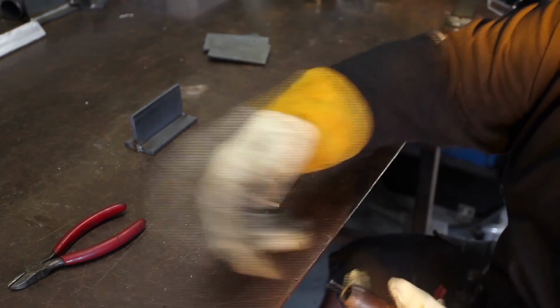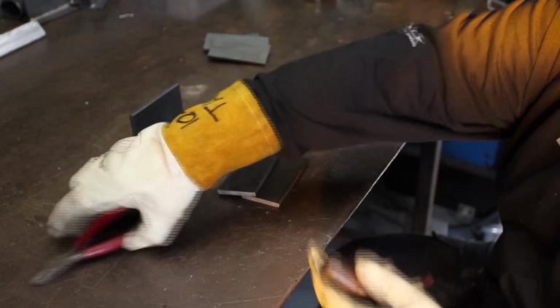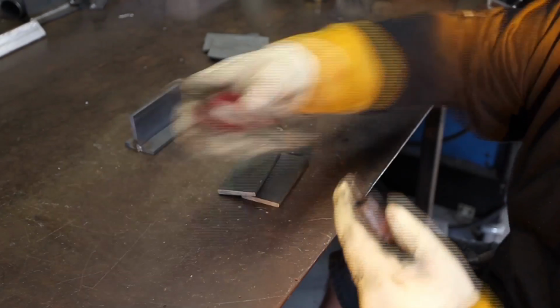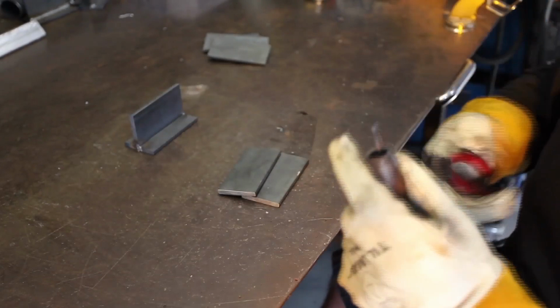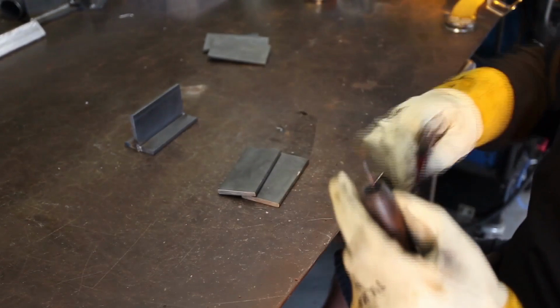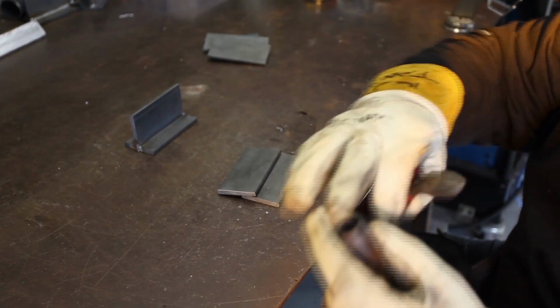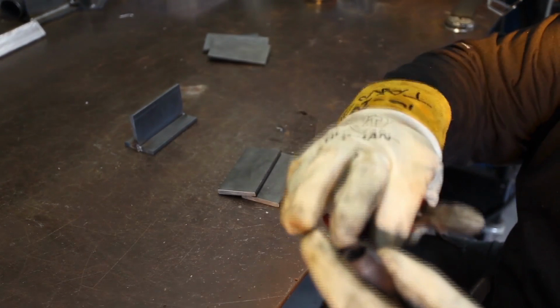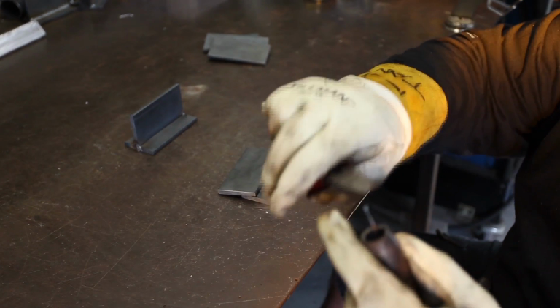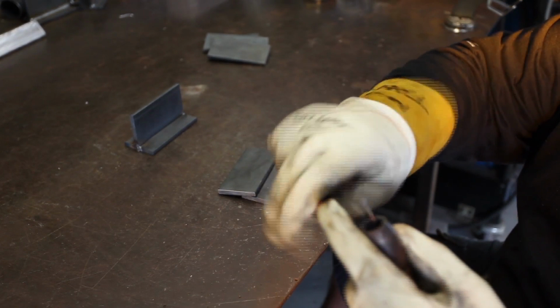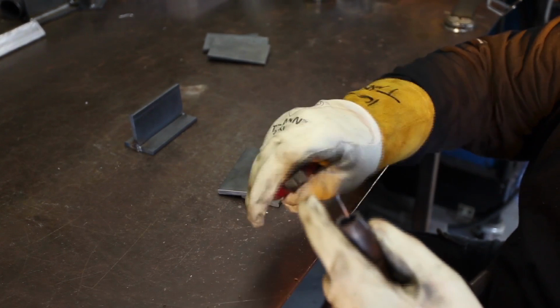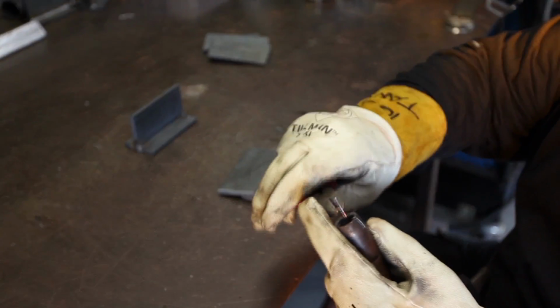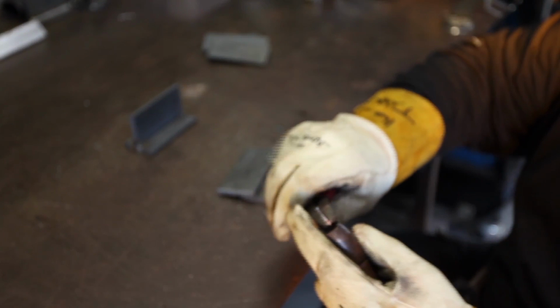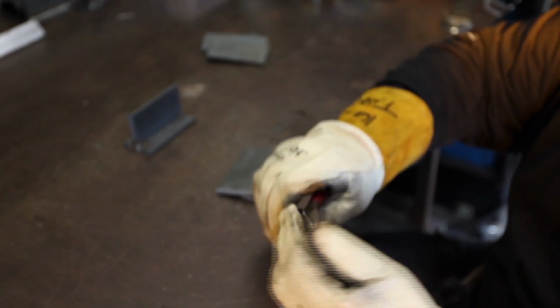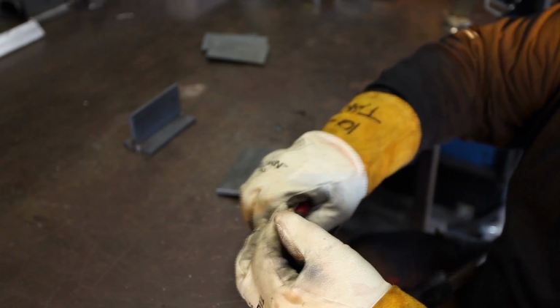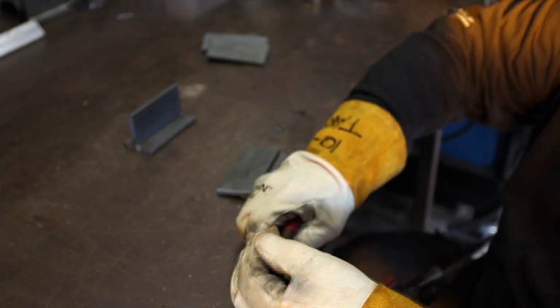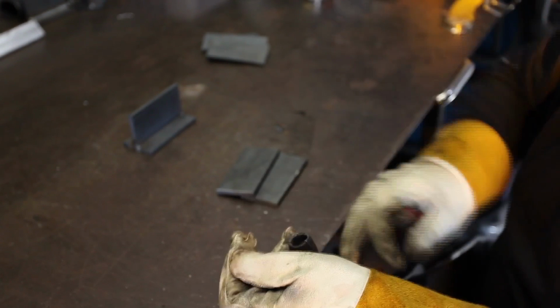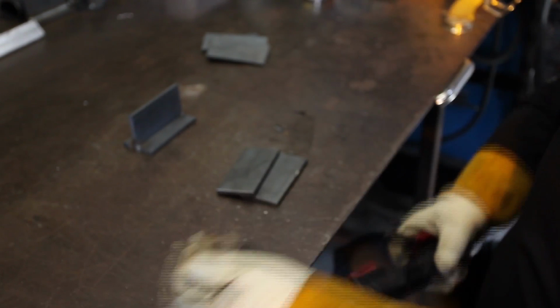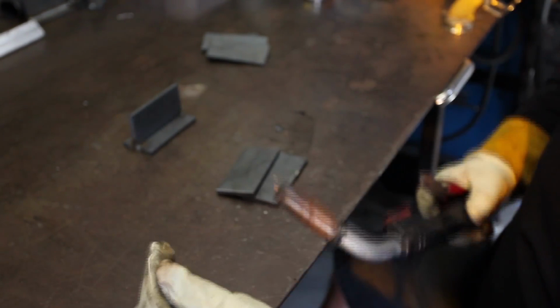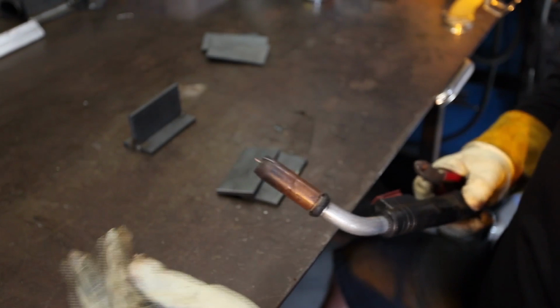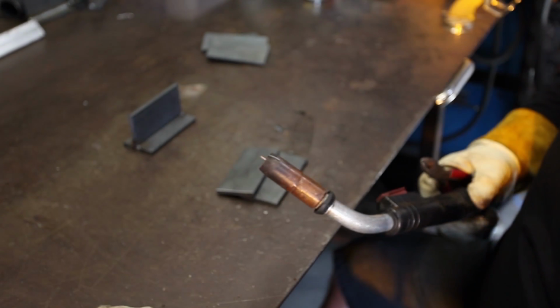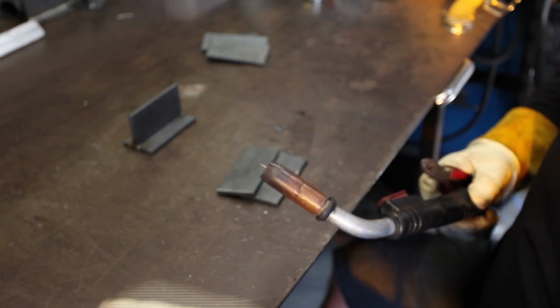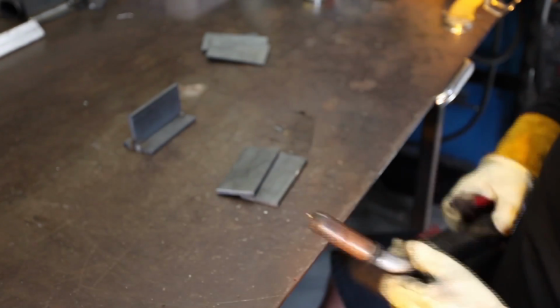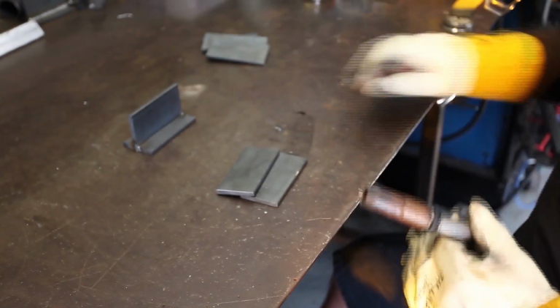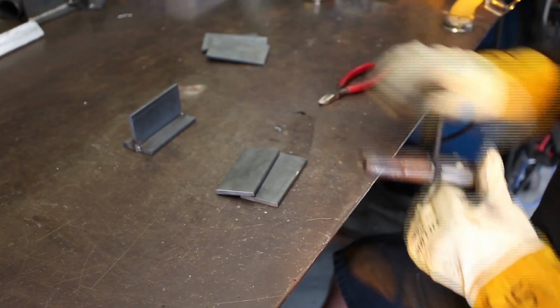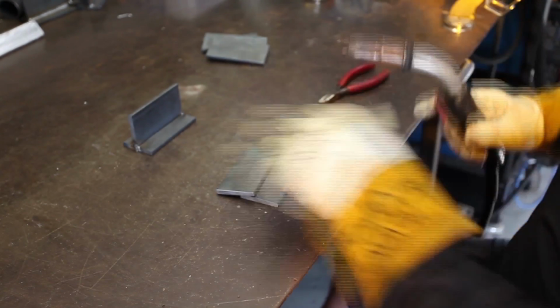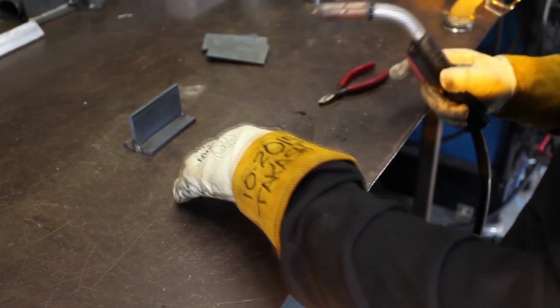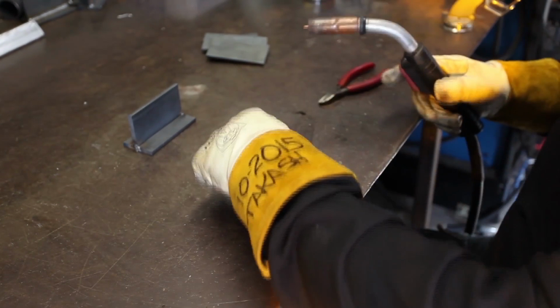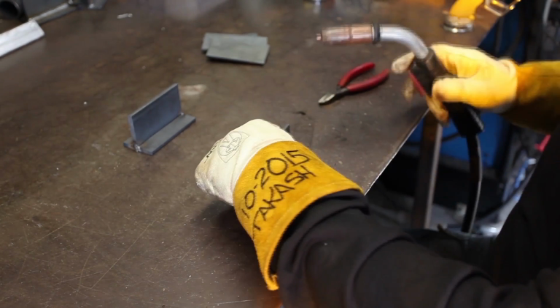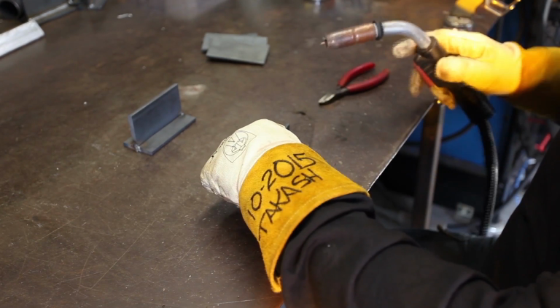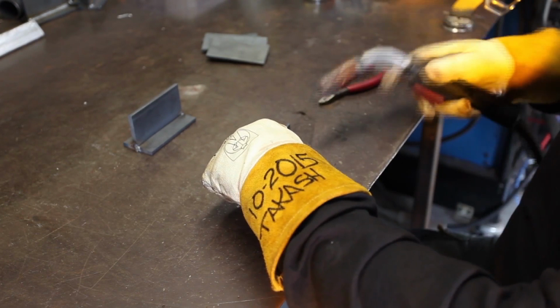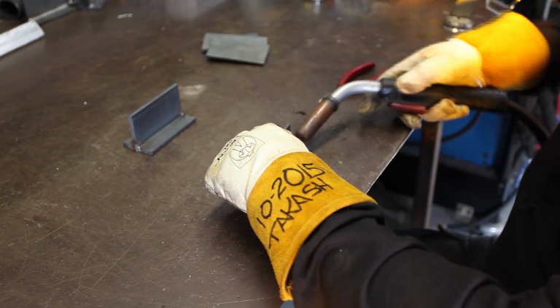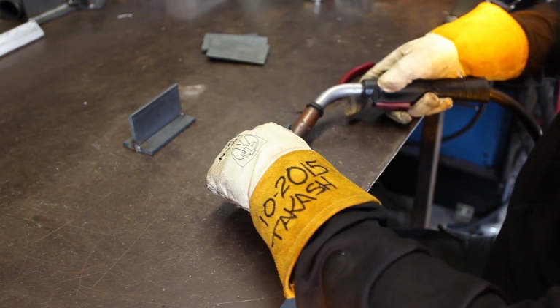Any time you end the weld, it always ends up being too long. Take your welder and cut it off. That wire will fly across the shop, so keep track of it — you don't want it to end up in your intake manifold or anything.